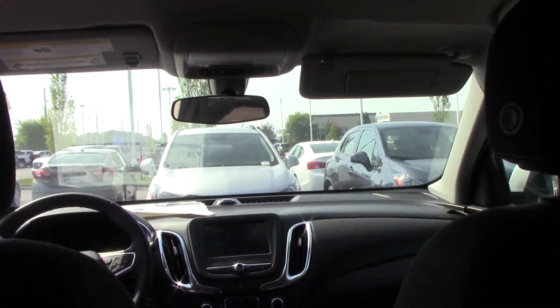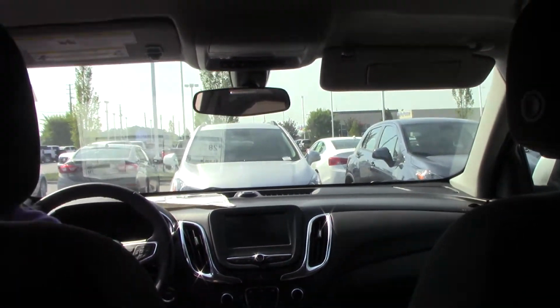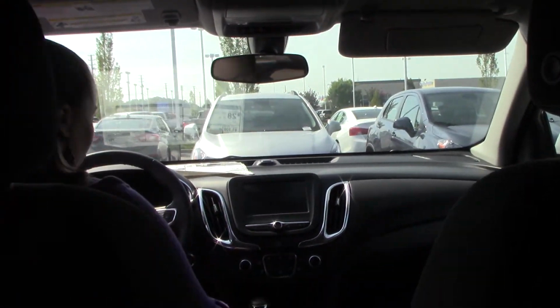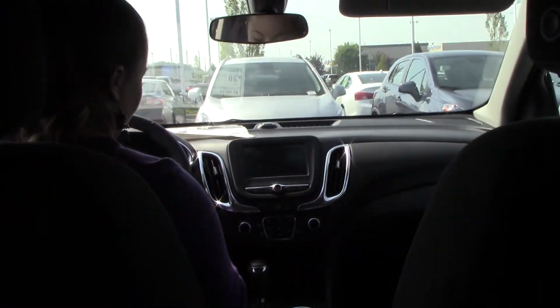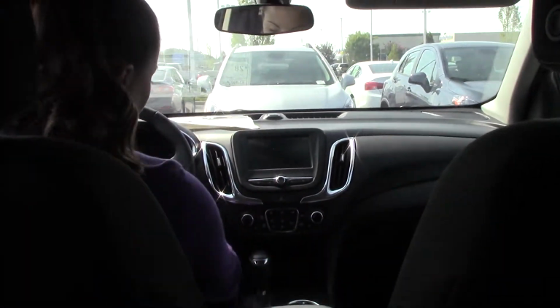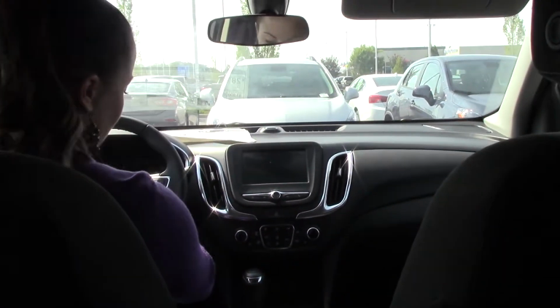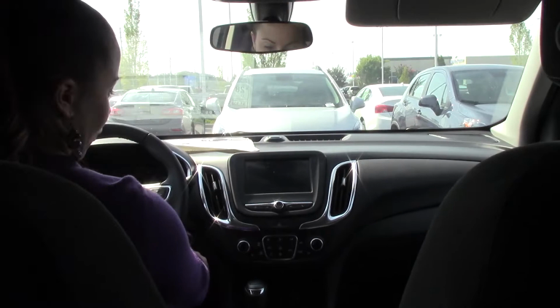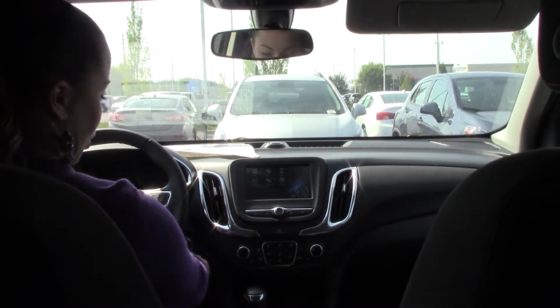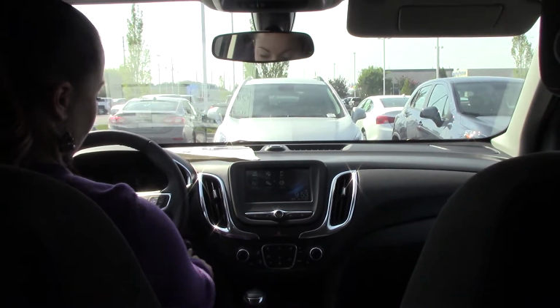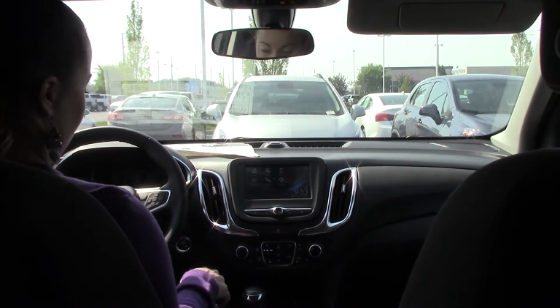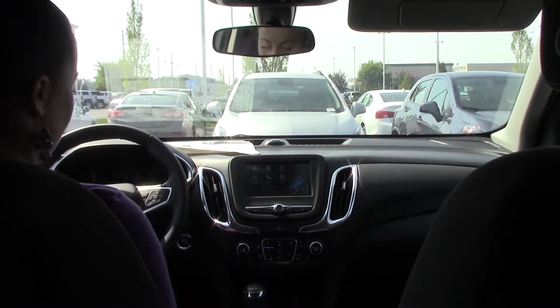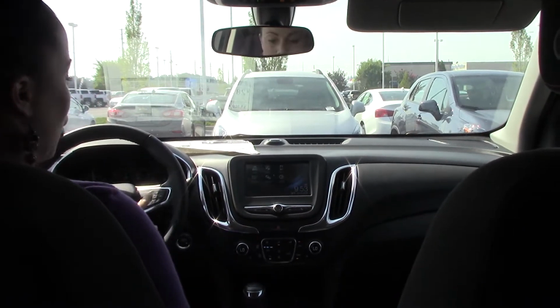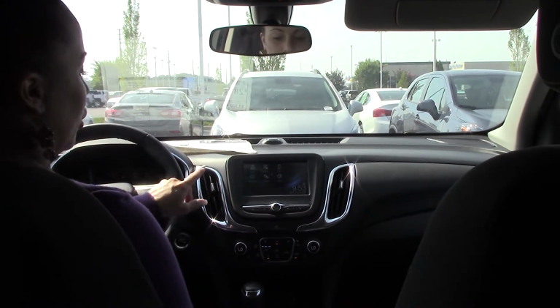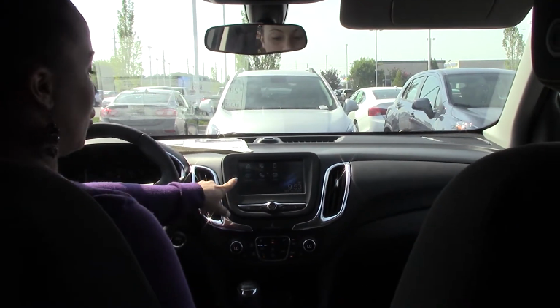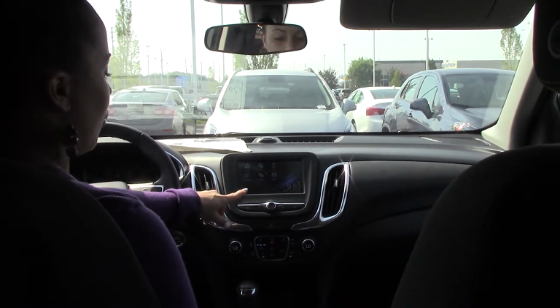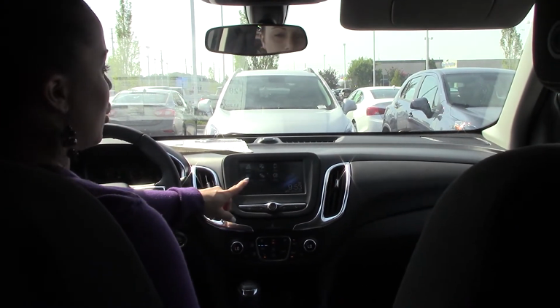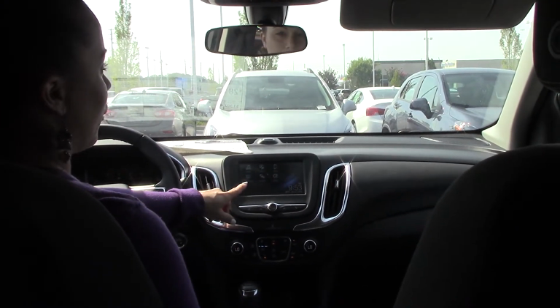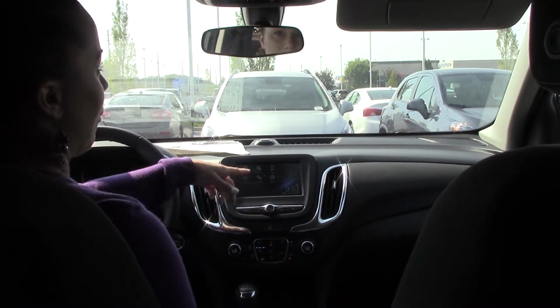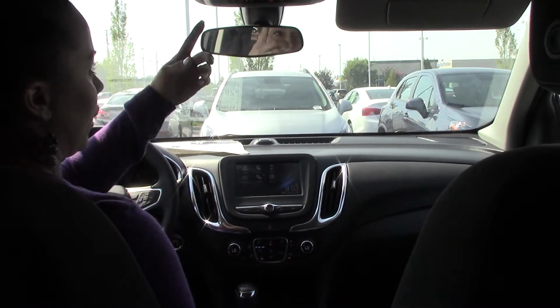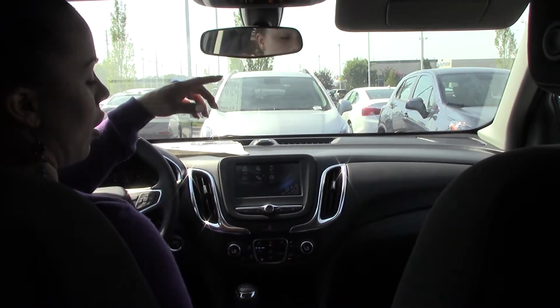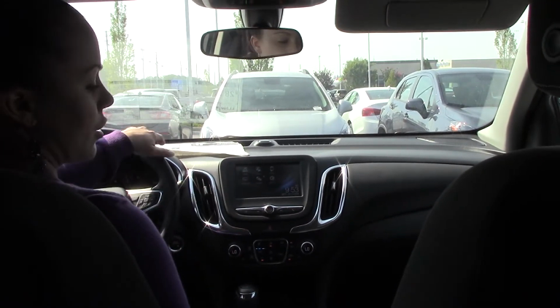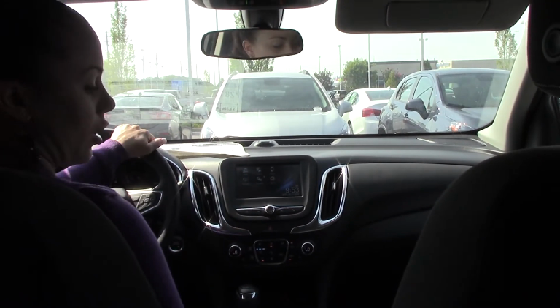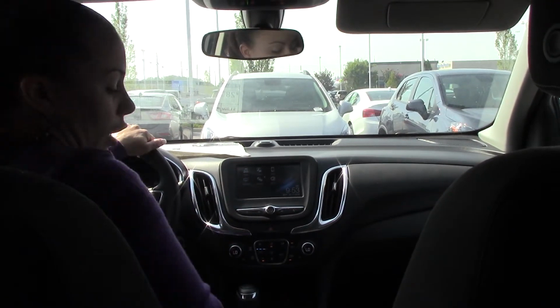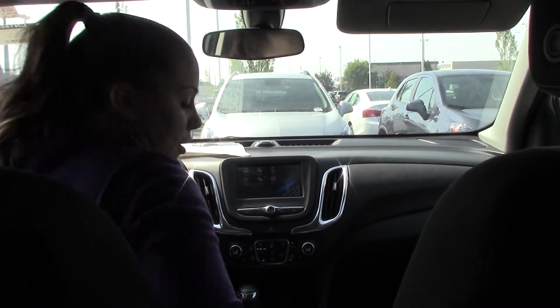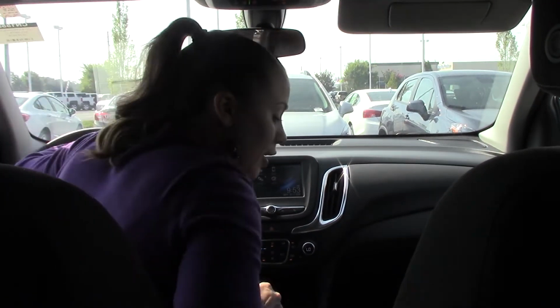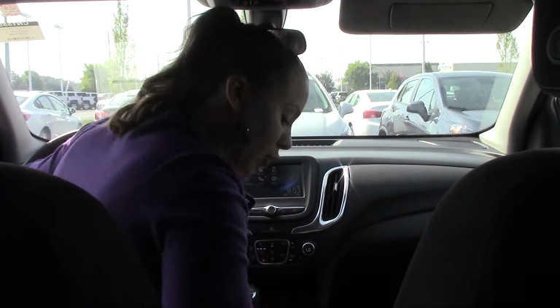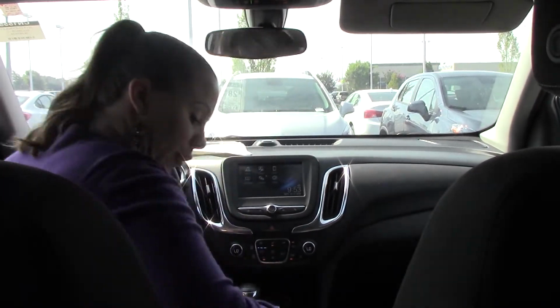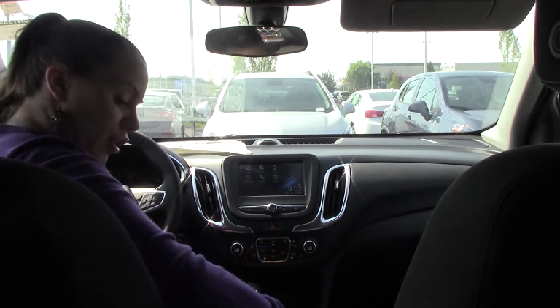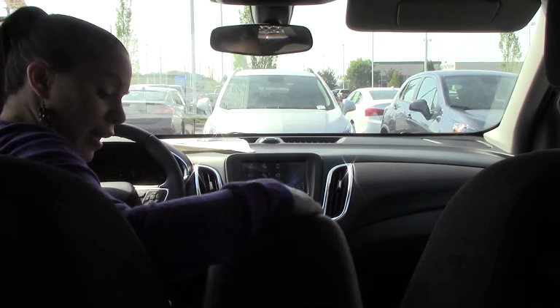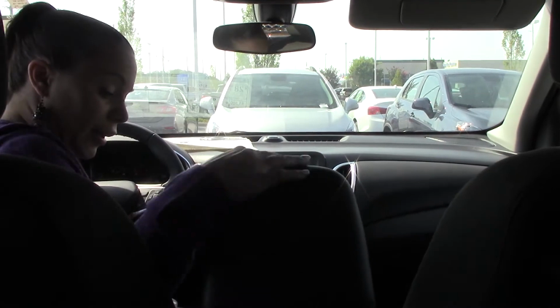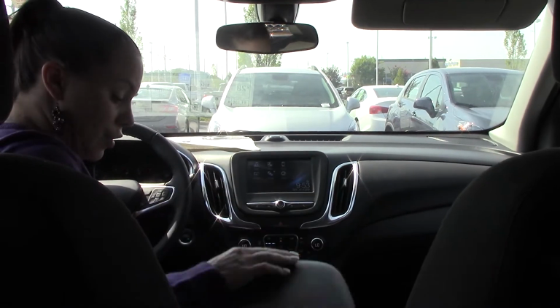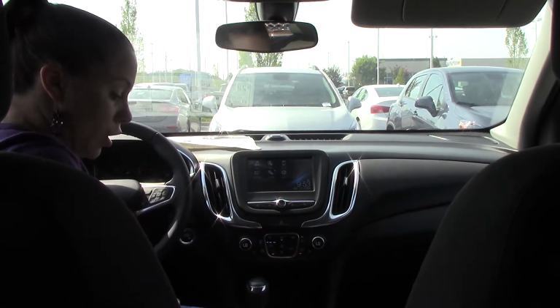This beautiful SUV does have your push button start, Bluetooth, Chevrolet MyLink, OnStar — lots and lots of great features and plenty of storage.